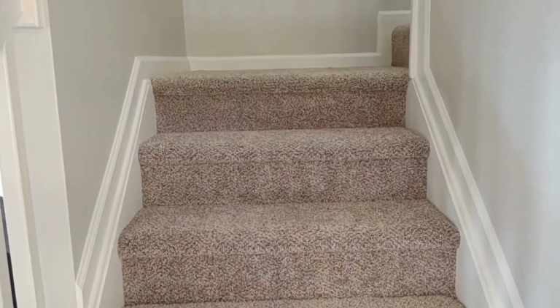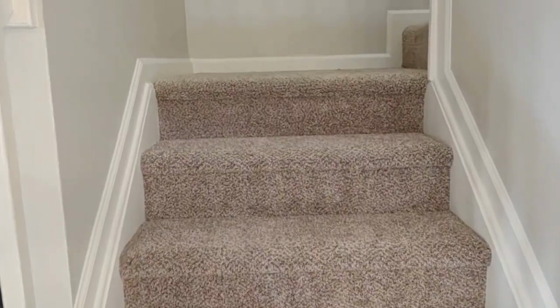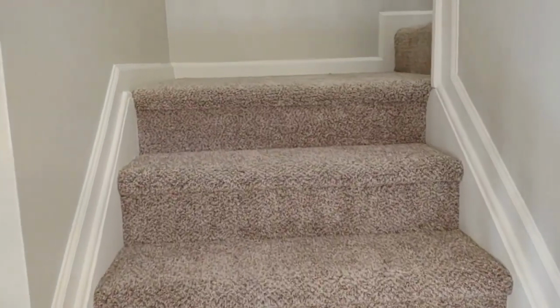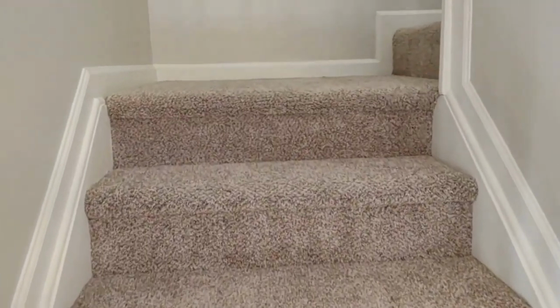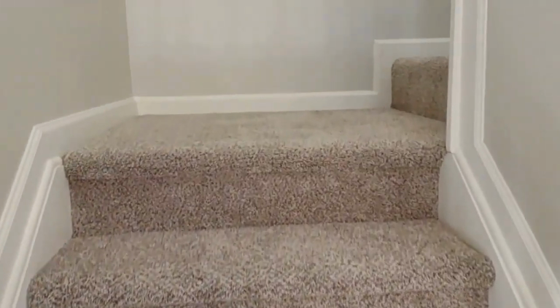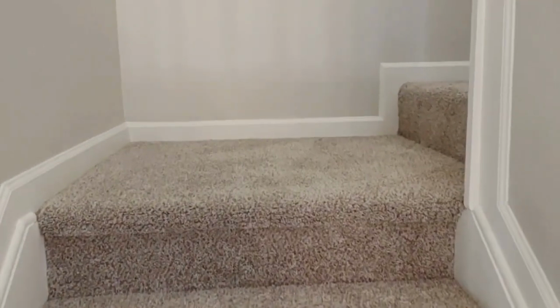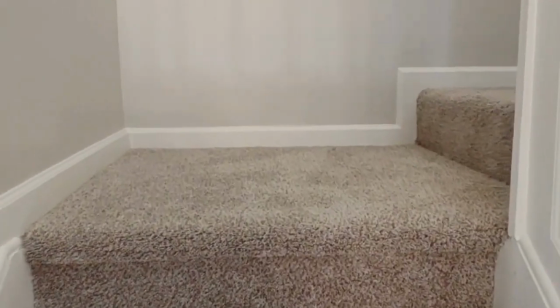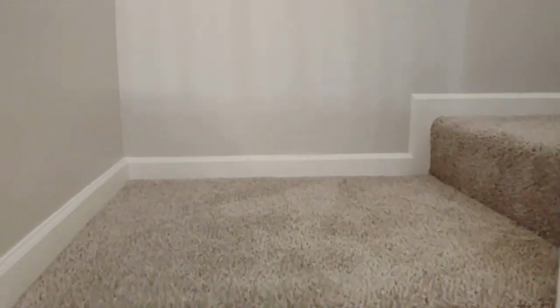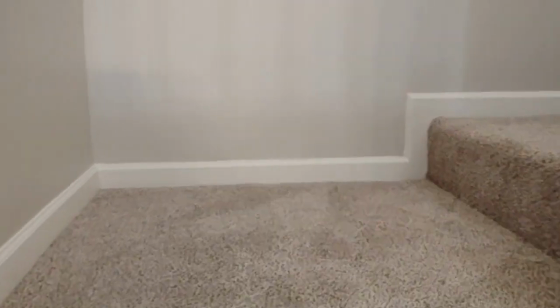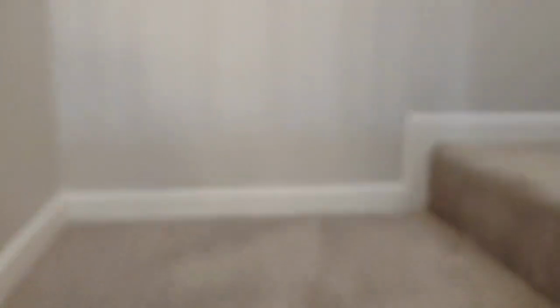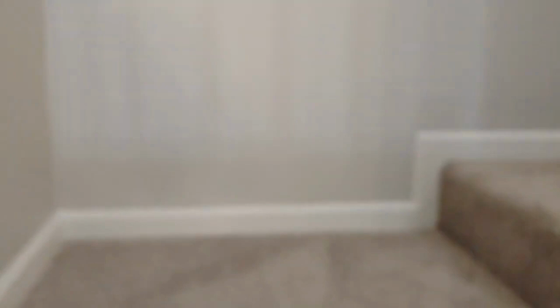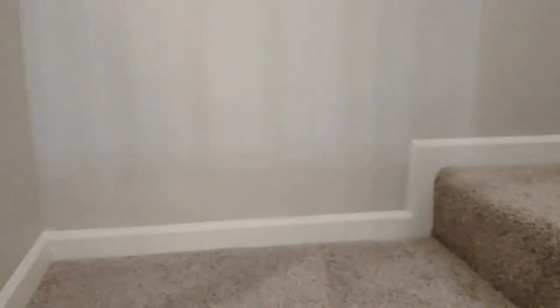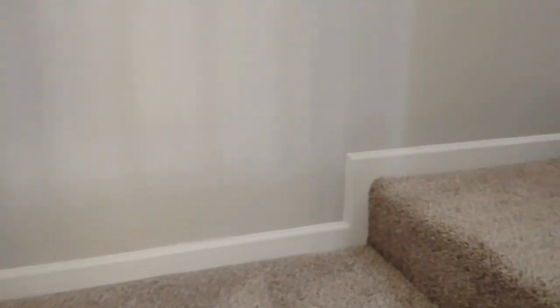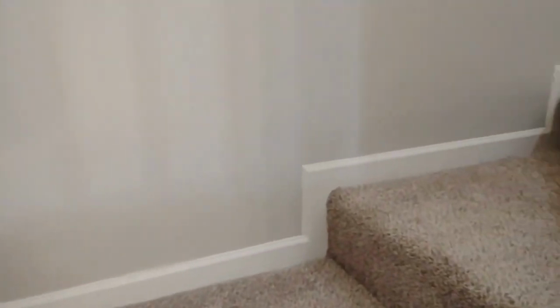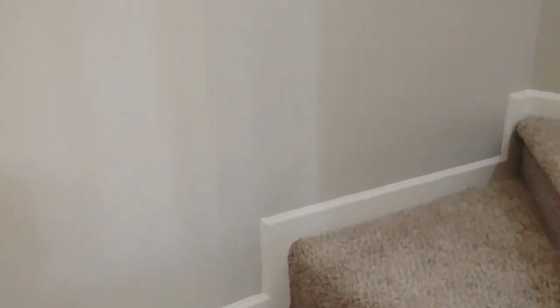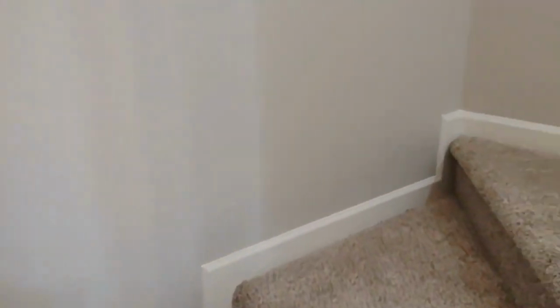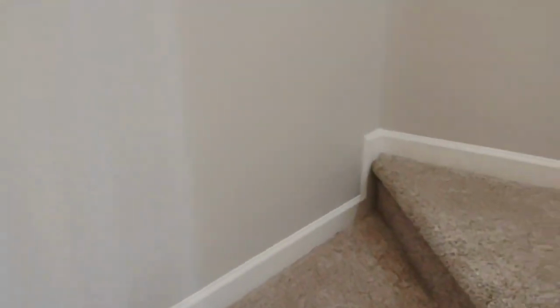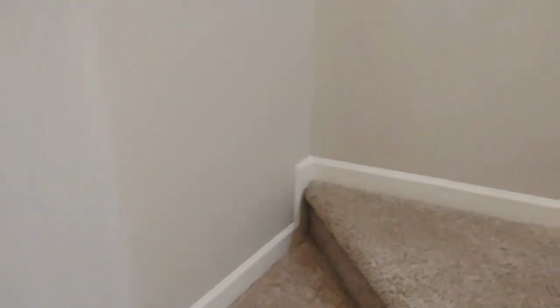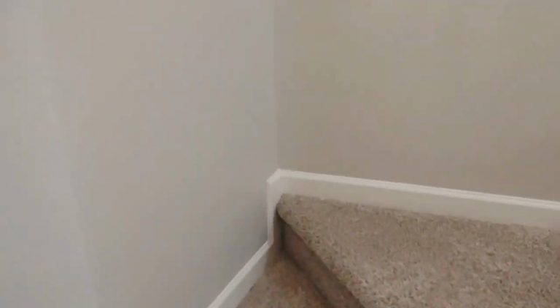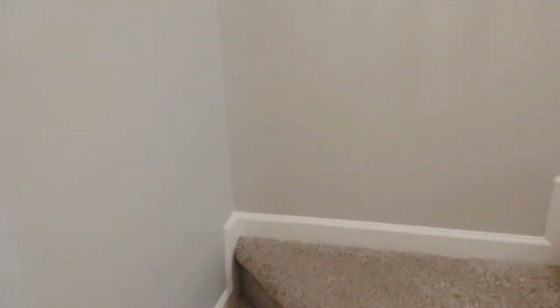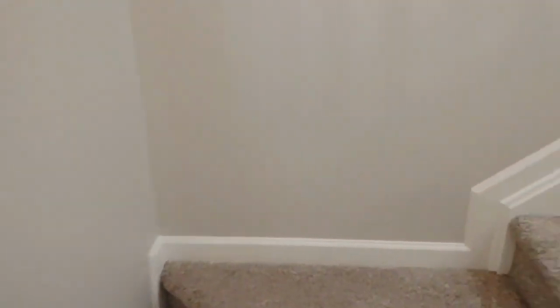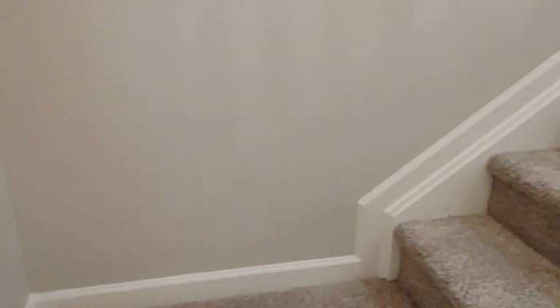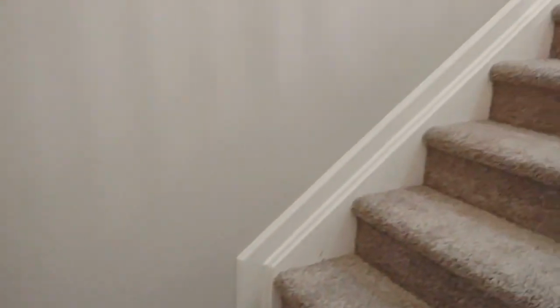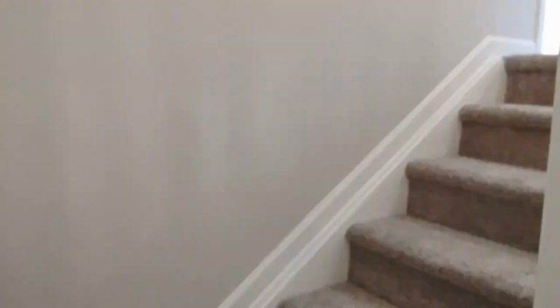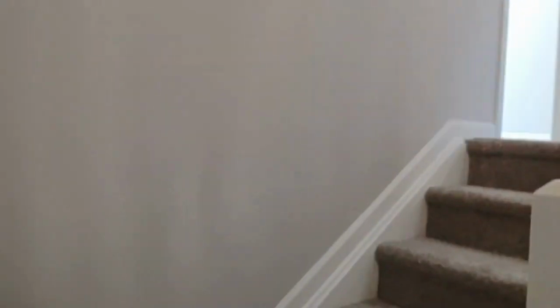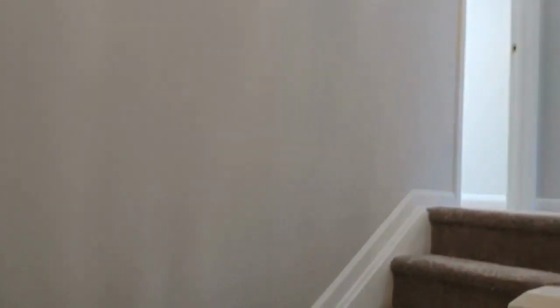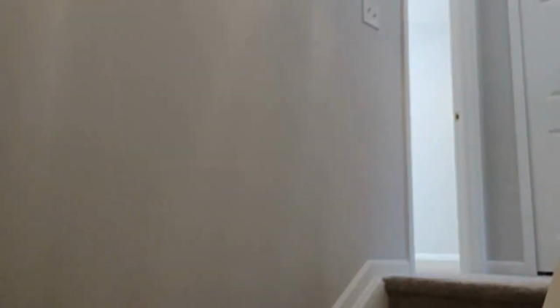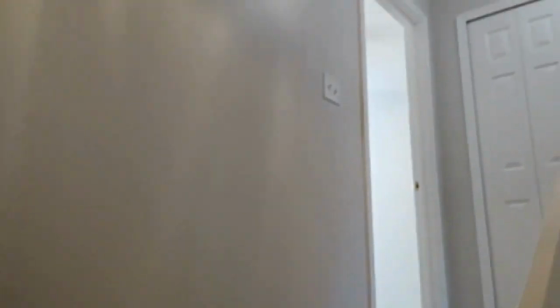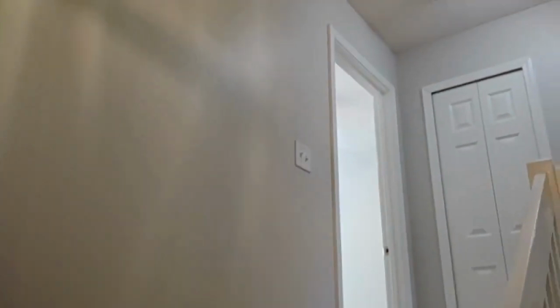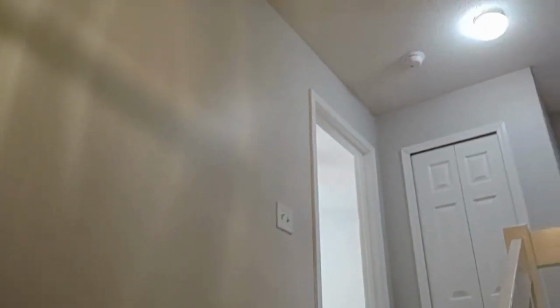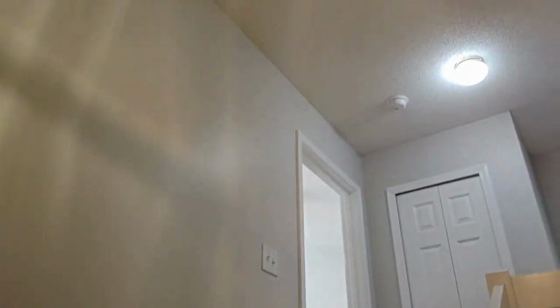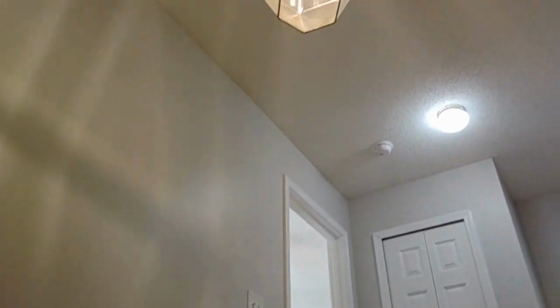As we go up the stairs, you will notice brand new carpeting all throughout the top floor of the home, and above us is a nice chandelier.